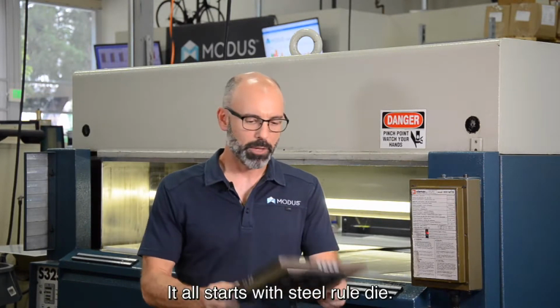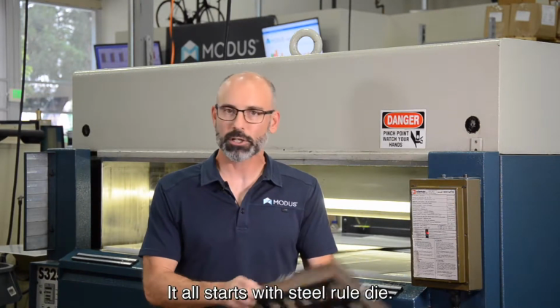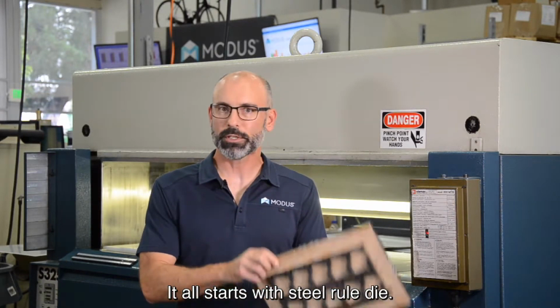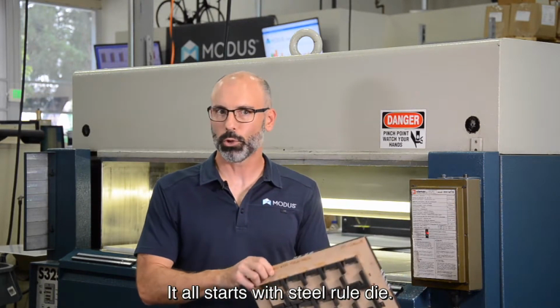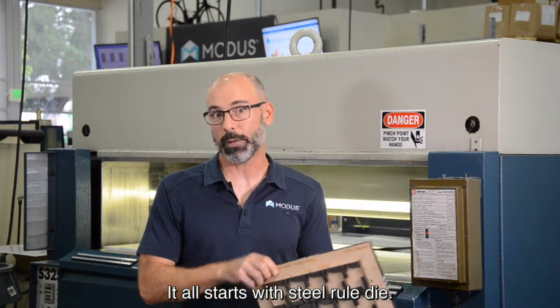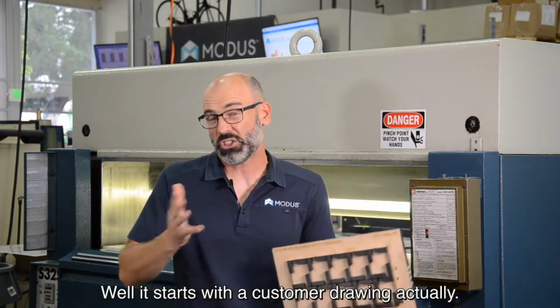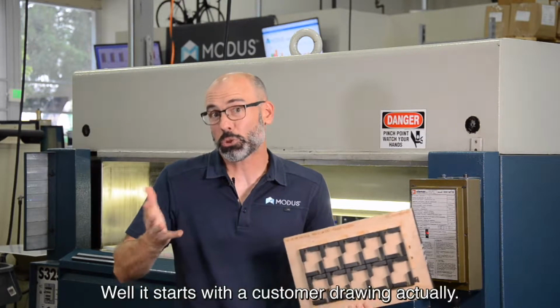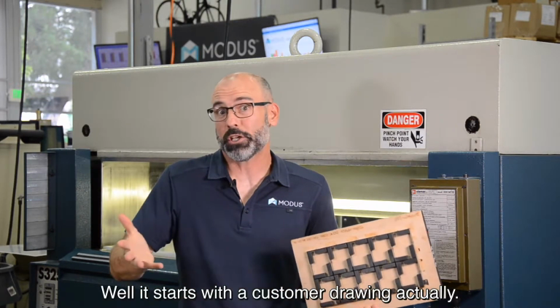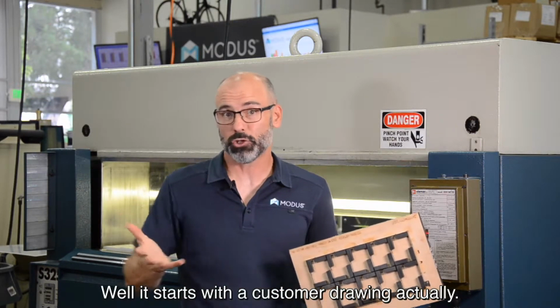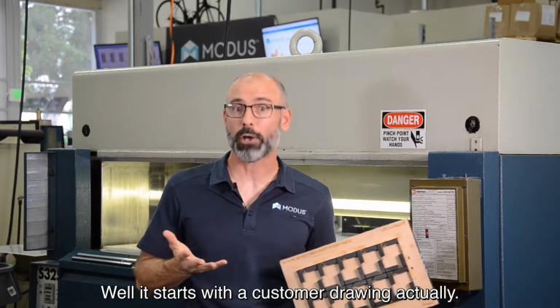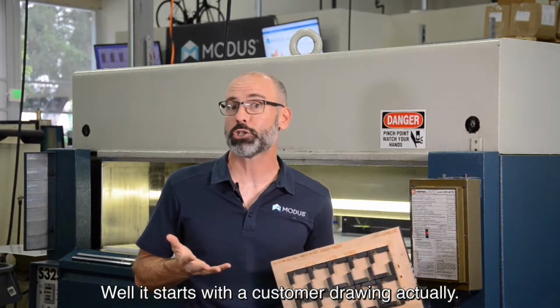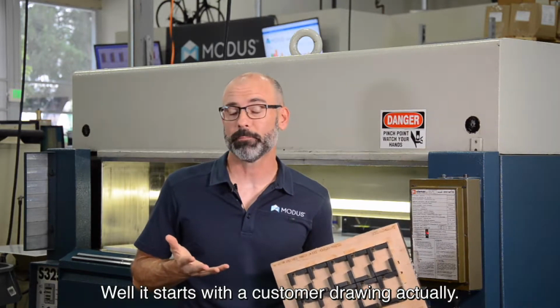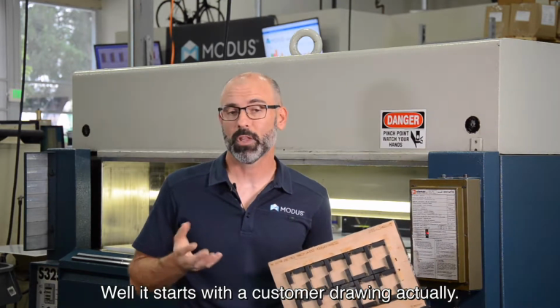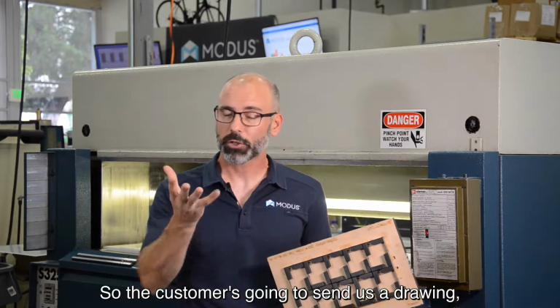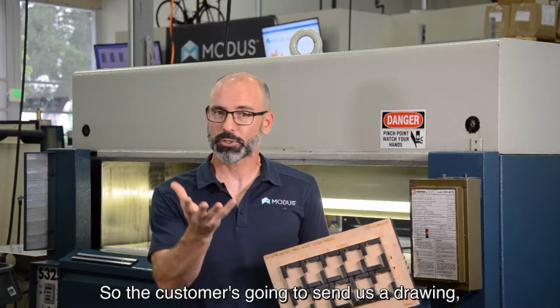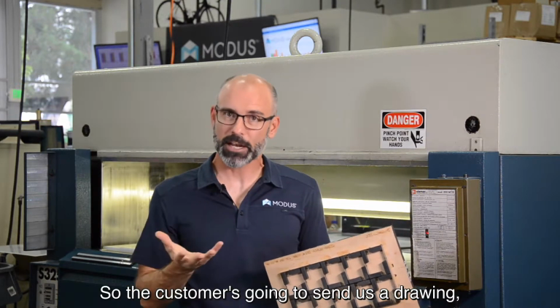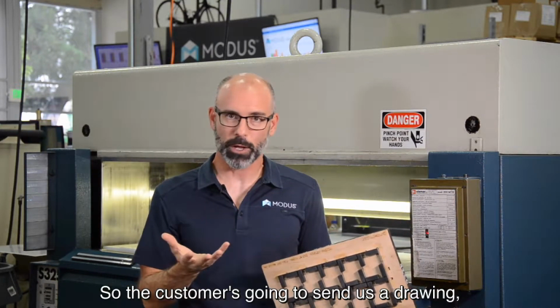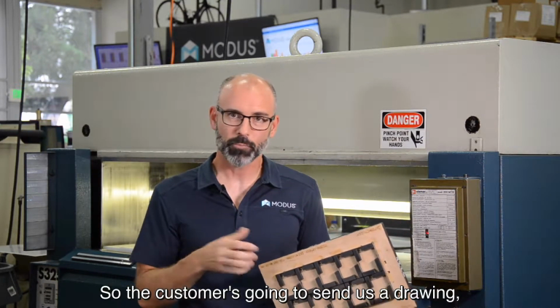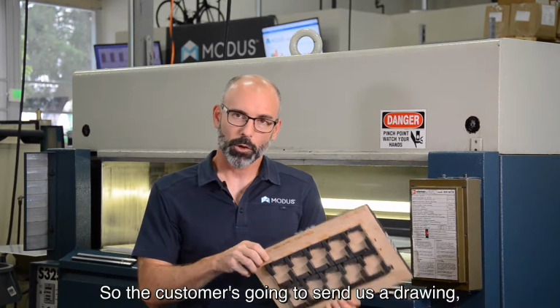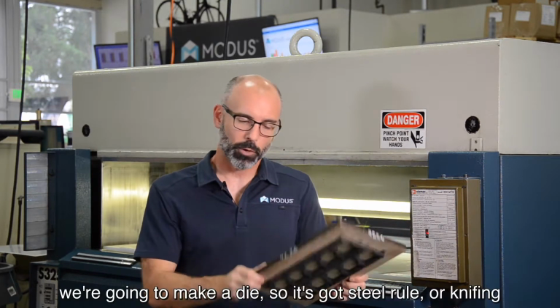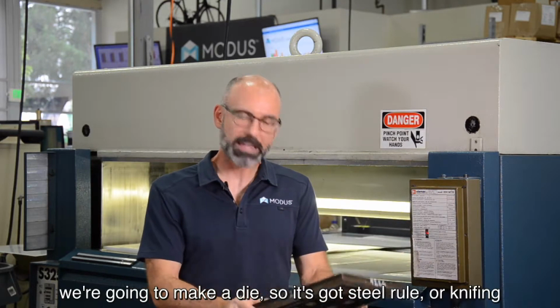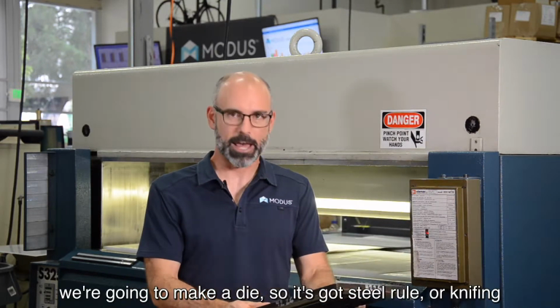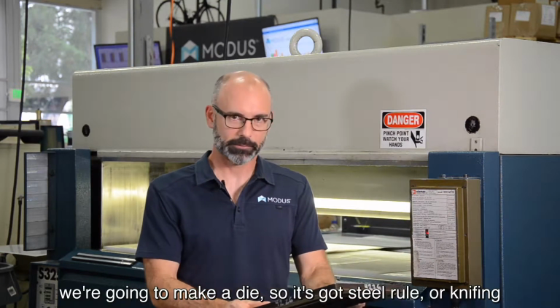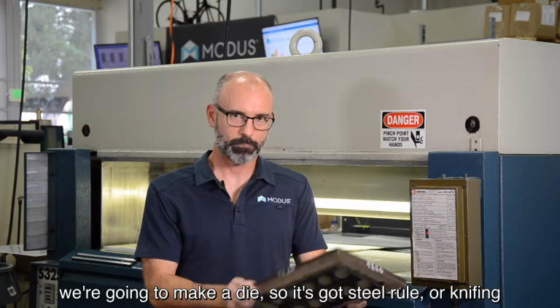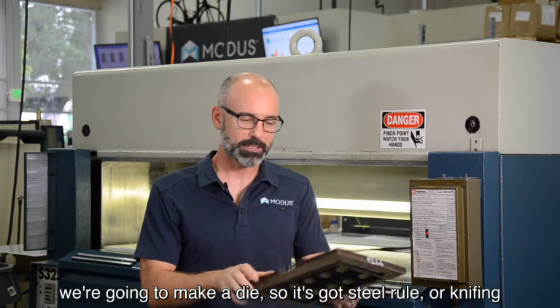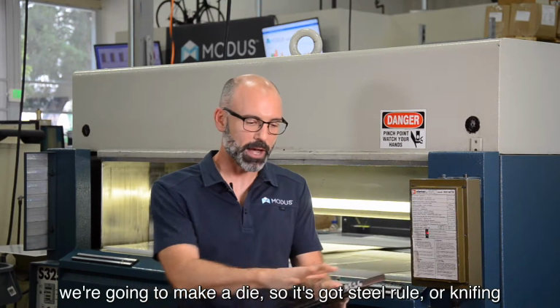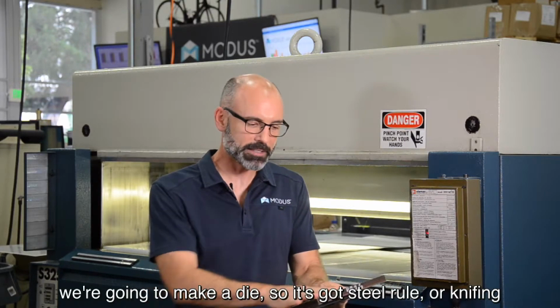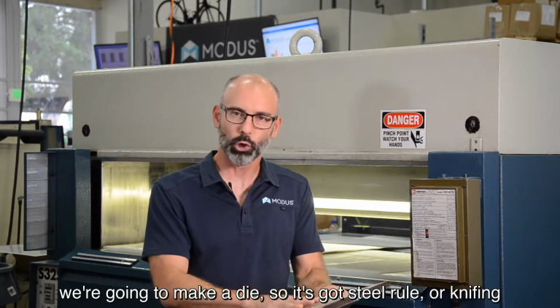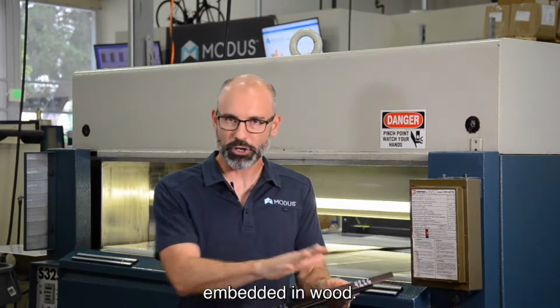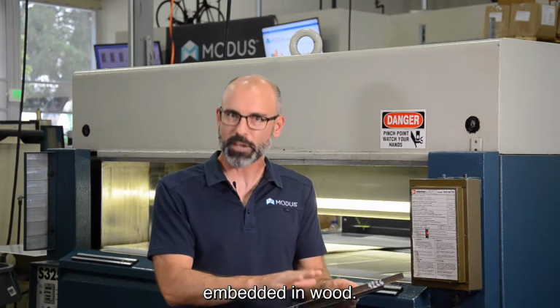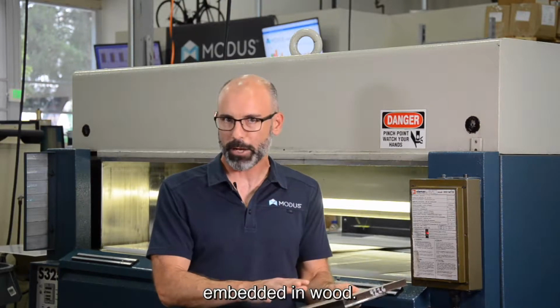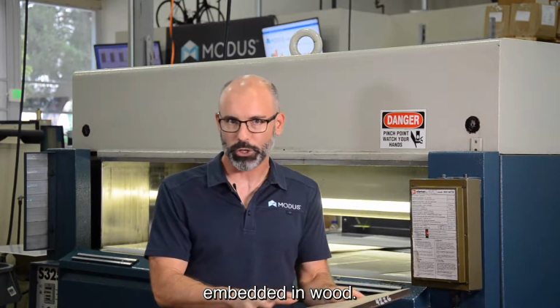It all starts with a customer drawing. So the customer is going to send us a drawing and we're going to make a die. It's got steel roll or knifing embedded in wood.